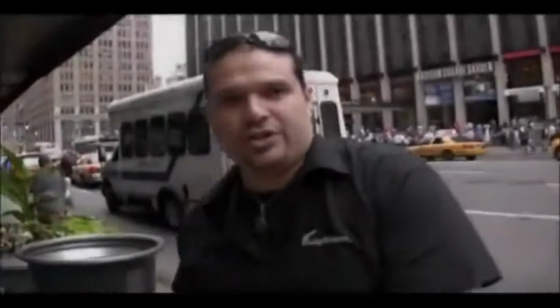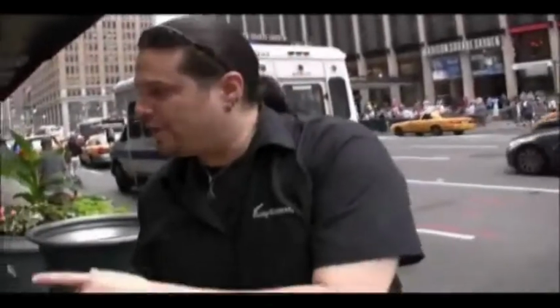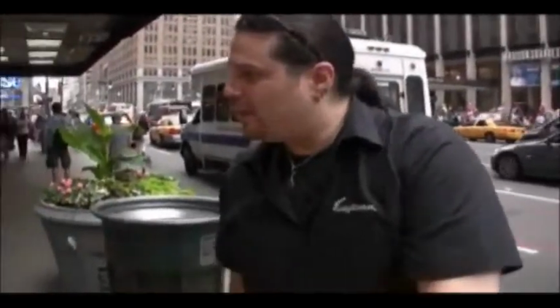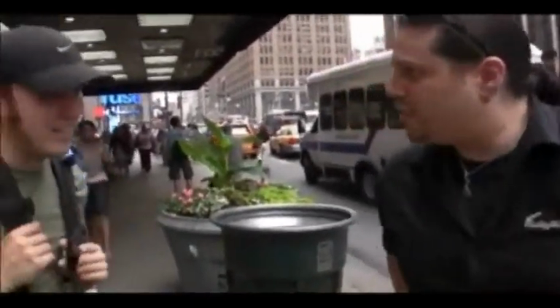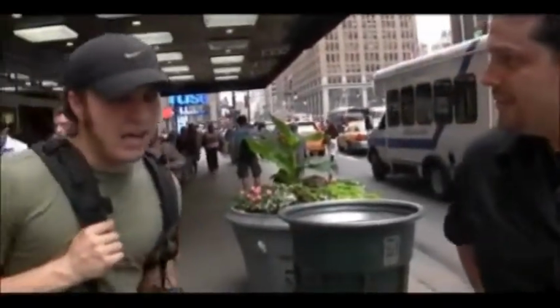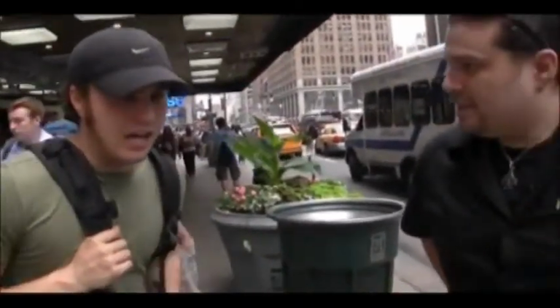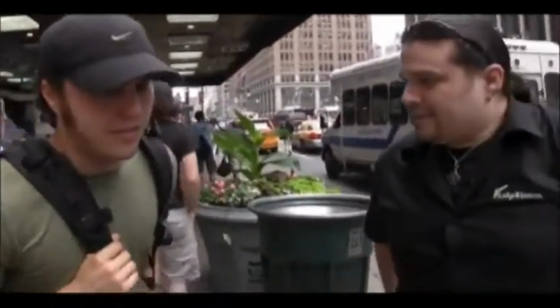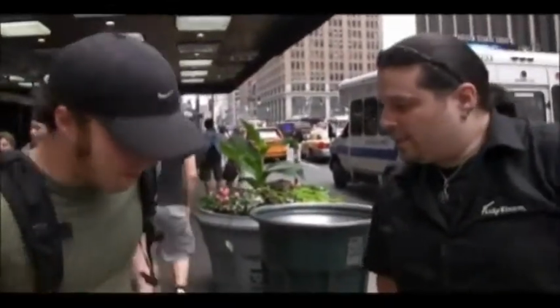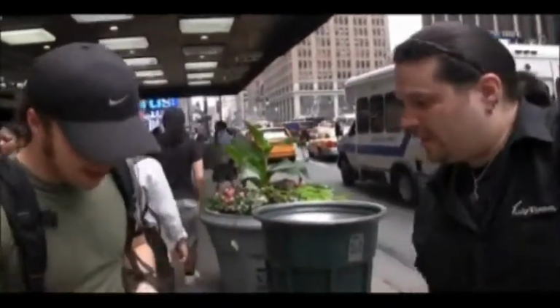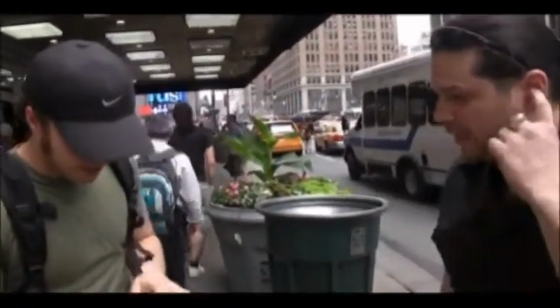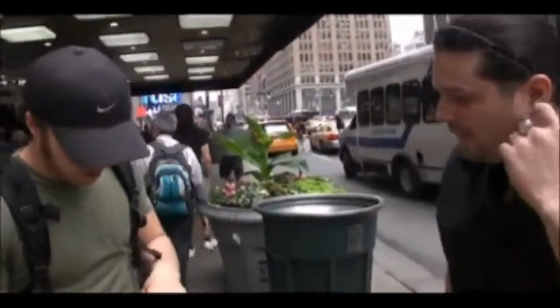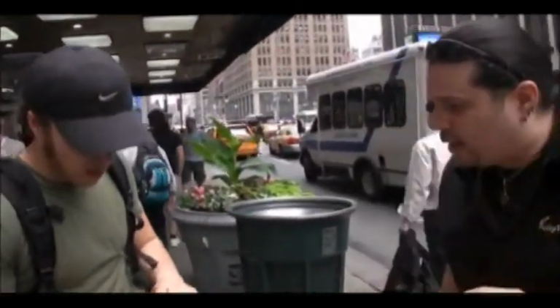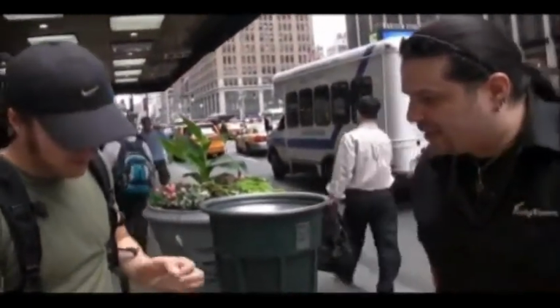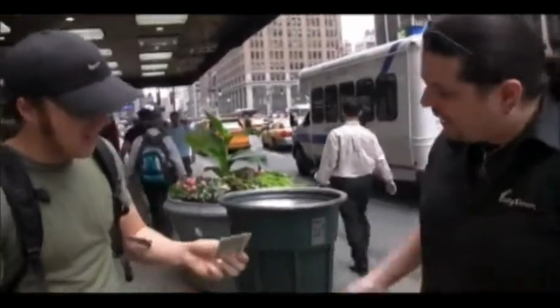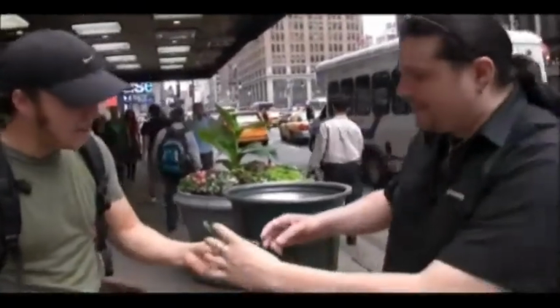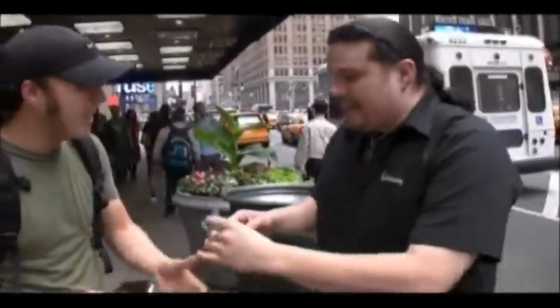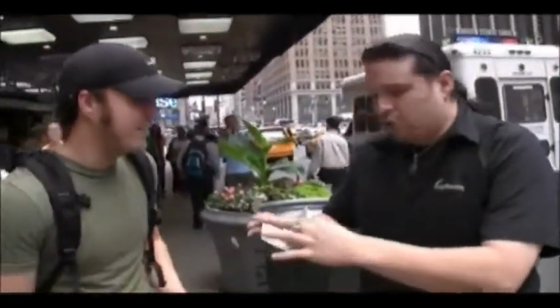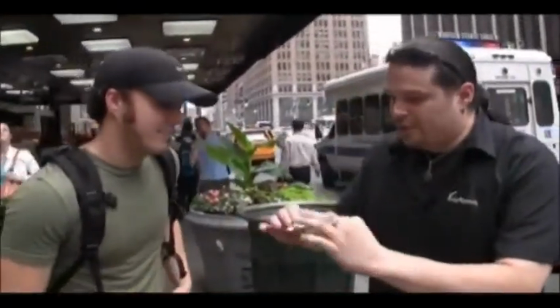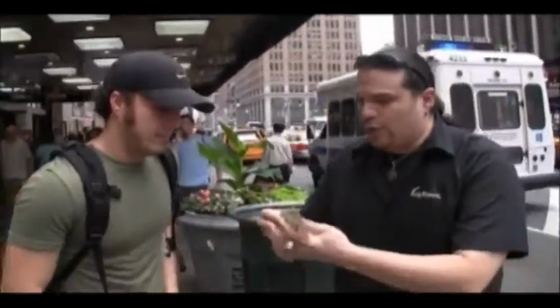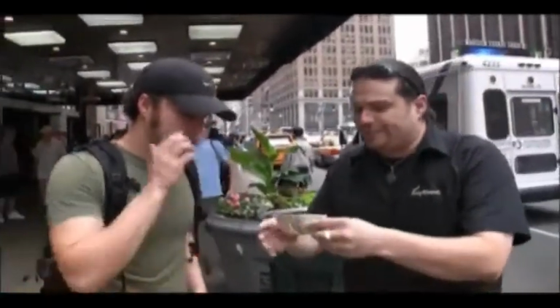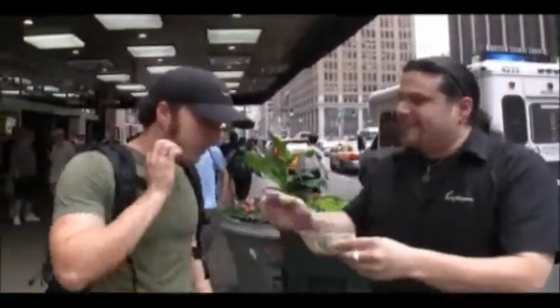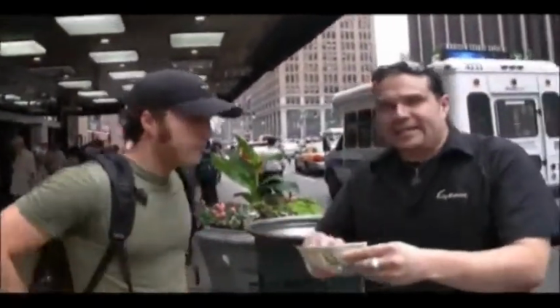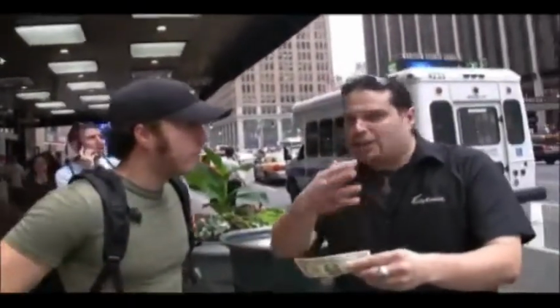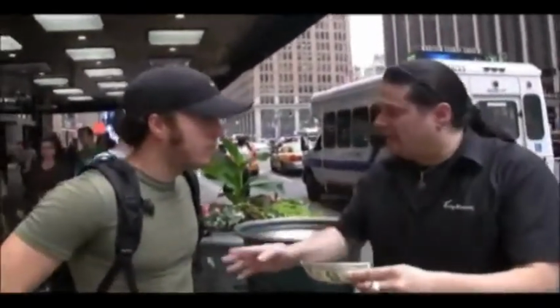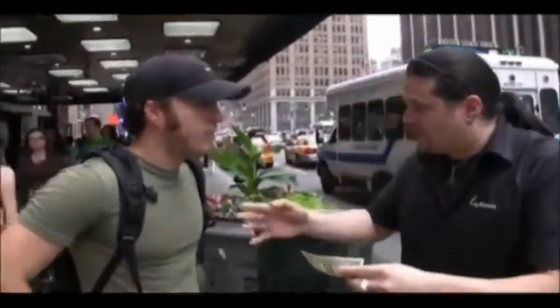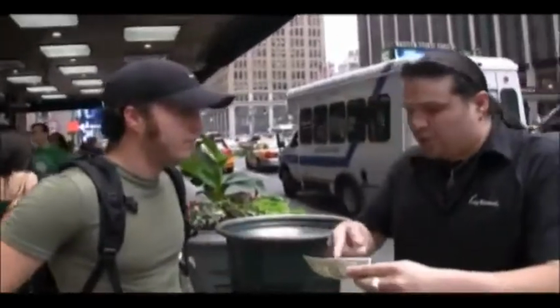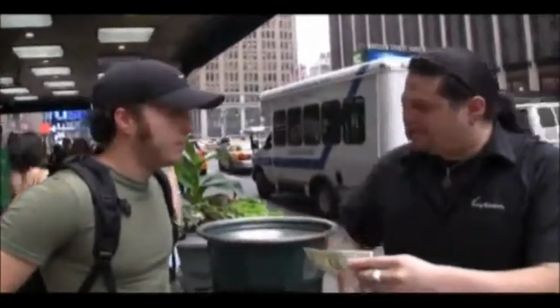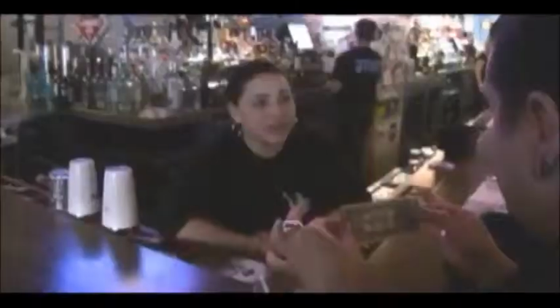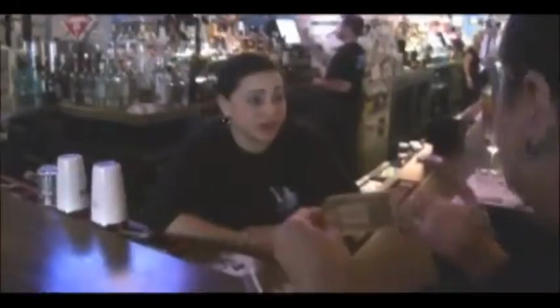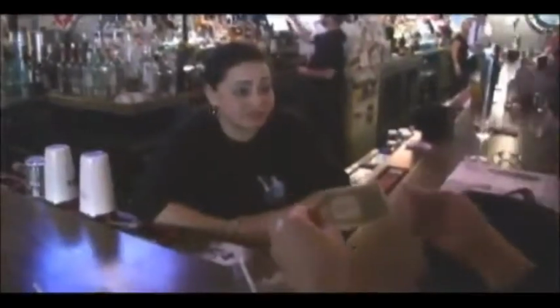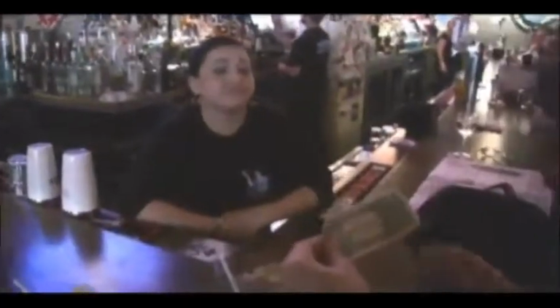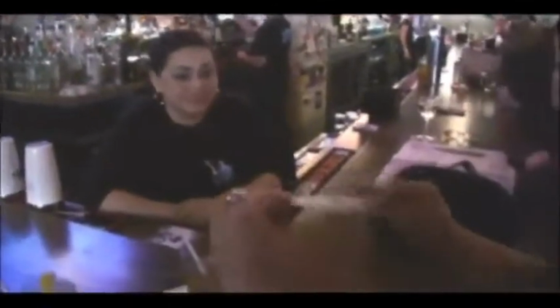Do you have a dollar bill on you by any chance? I don't know. I'll let you borrow mine, but I always like to — look at that, perfect. That's all I got. Let me just ask you a quick question. Let's say you take this dollar to a deli and ask for change — what do they give you? That's exactly what I'm looking for.